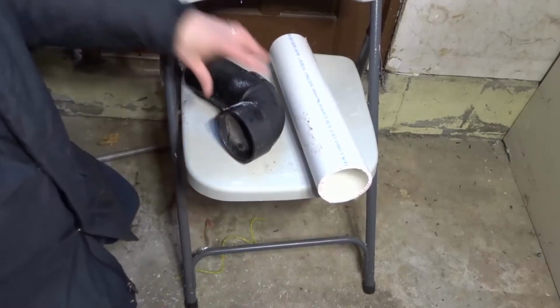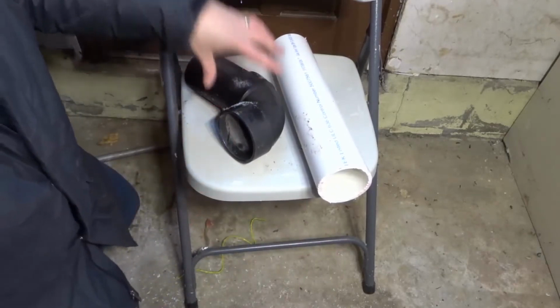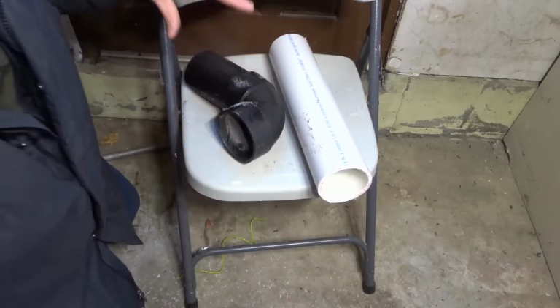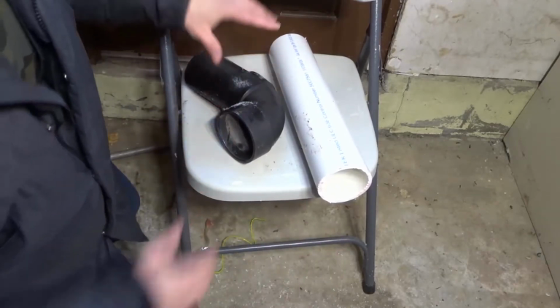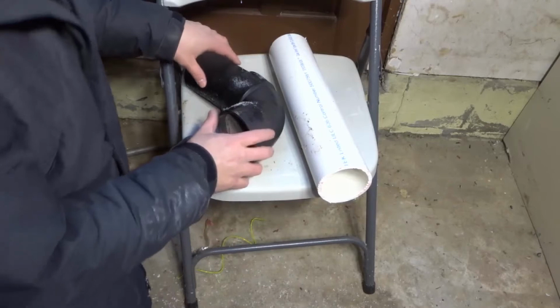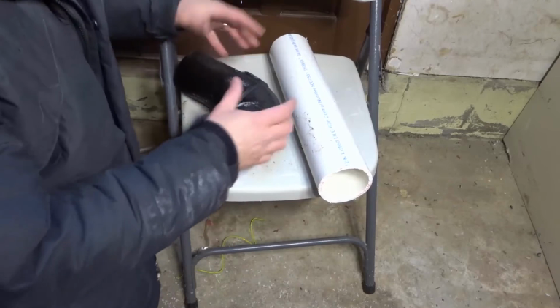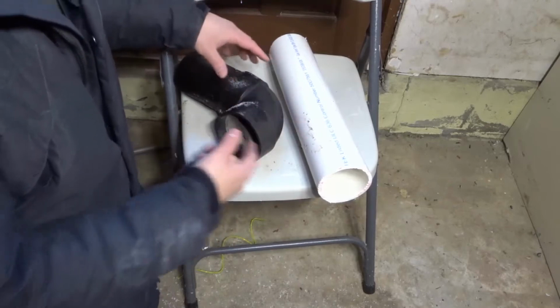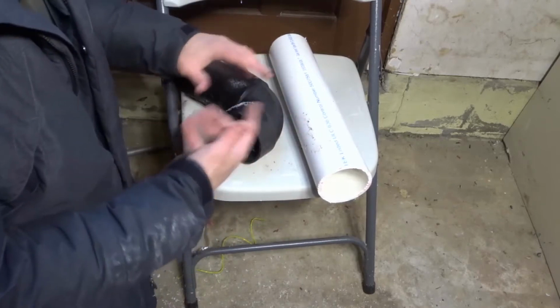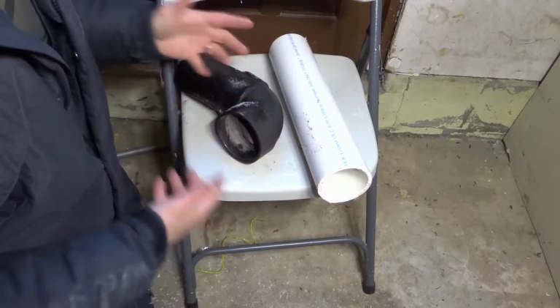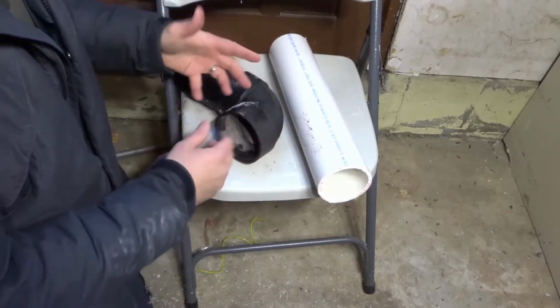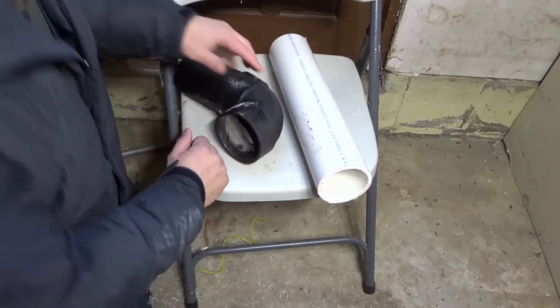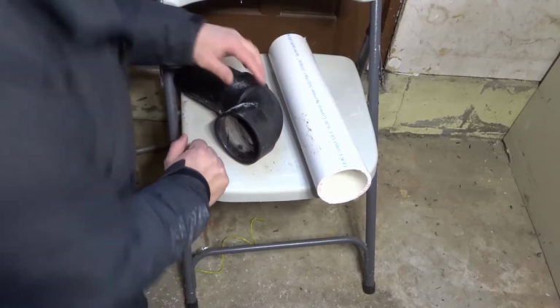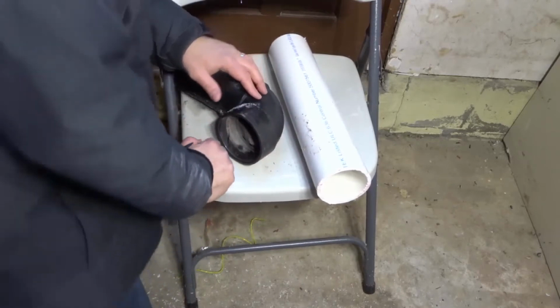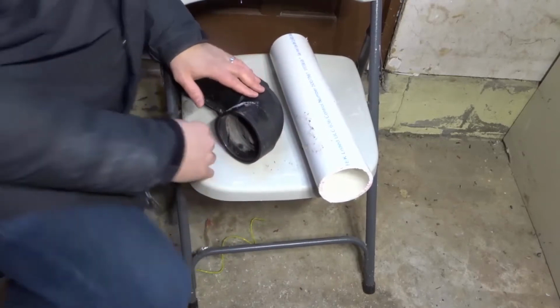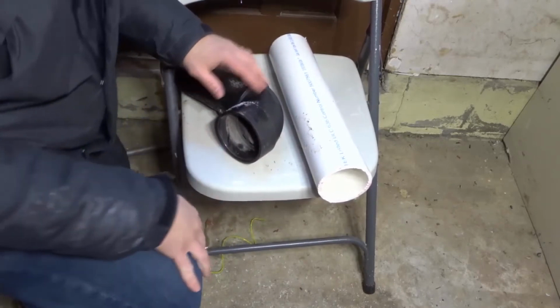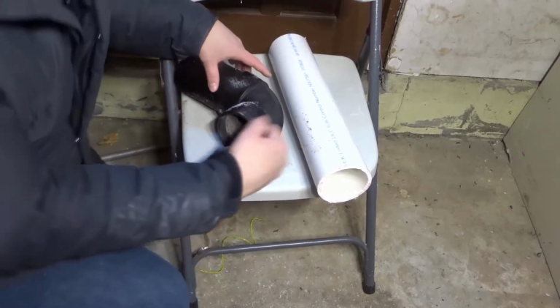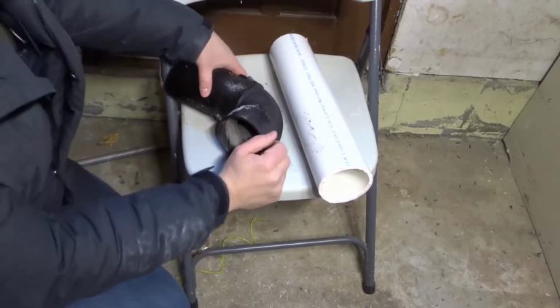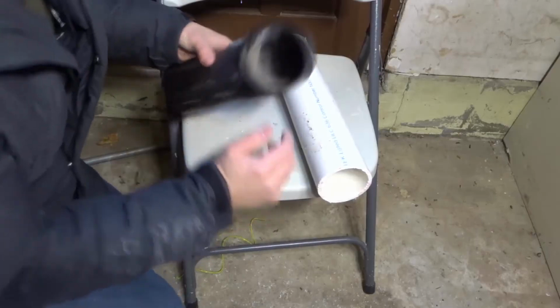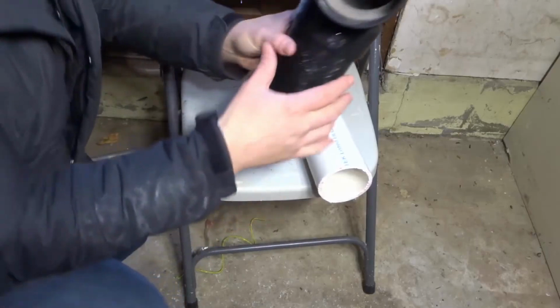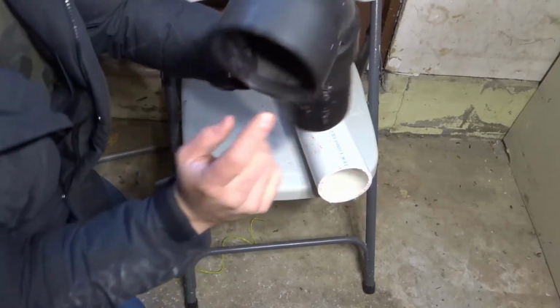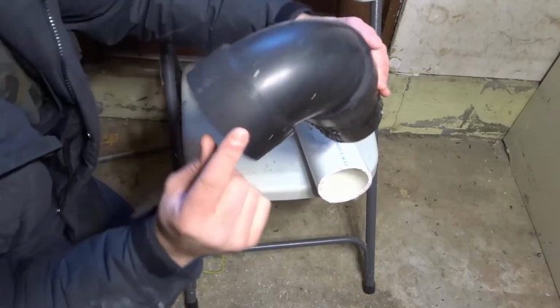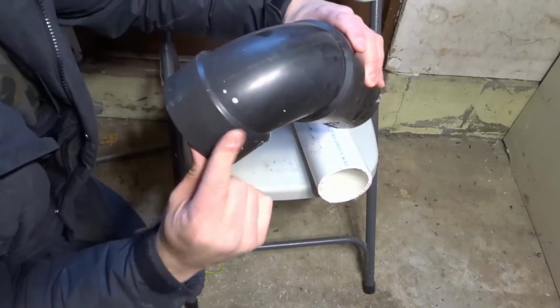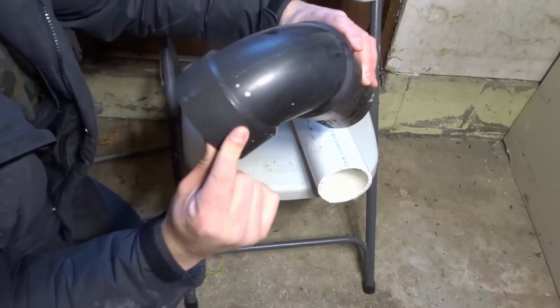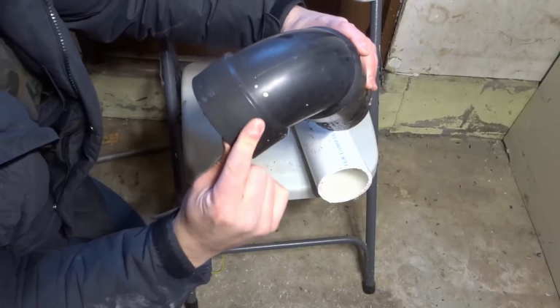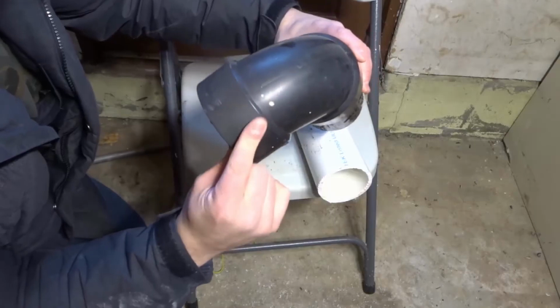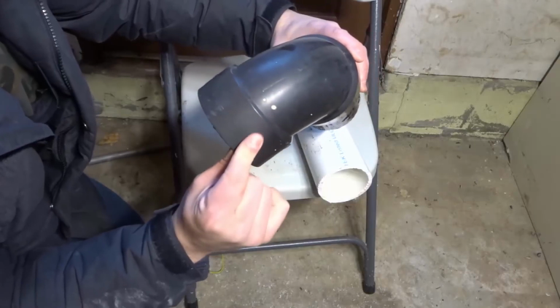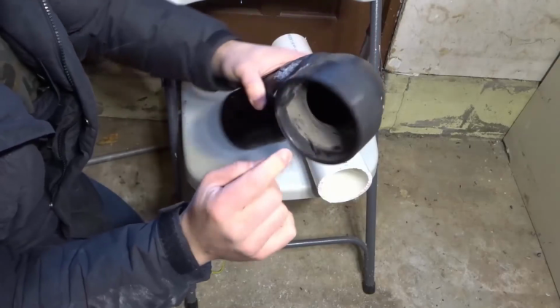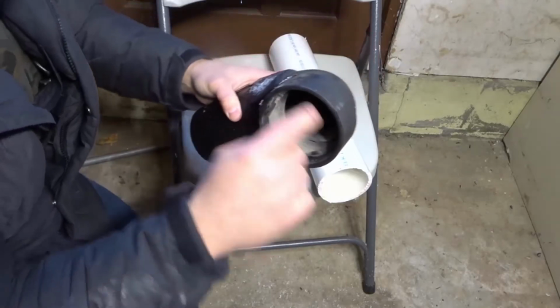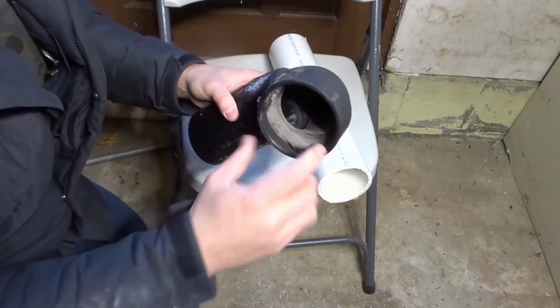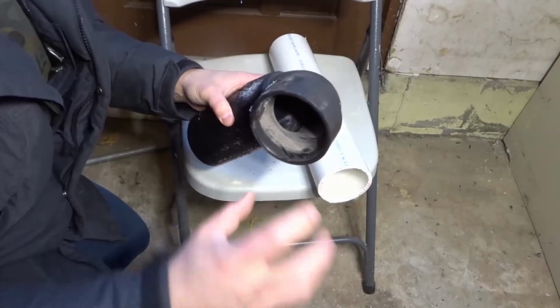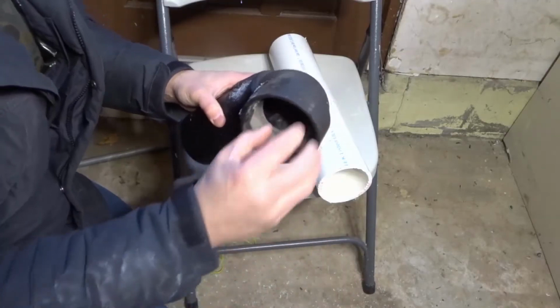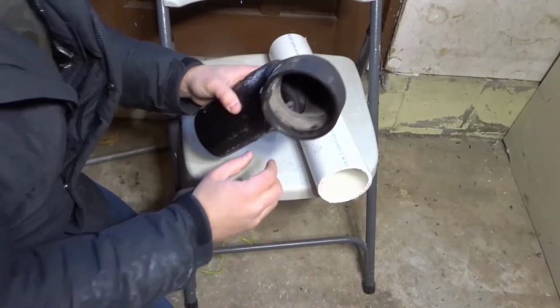So we have a fitting right here — an ABS fitting, but we're thinking of it as a PVC fitting. Now inside of the fitting, you'll notice that there's this lip right here. This lip is actually where the other pipe goes into.